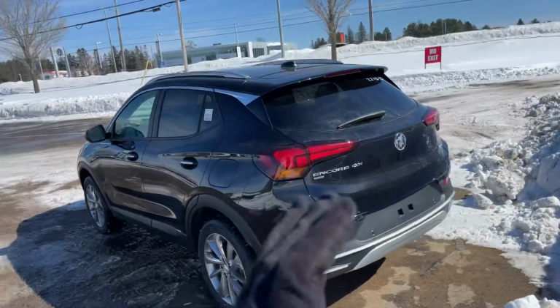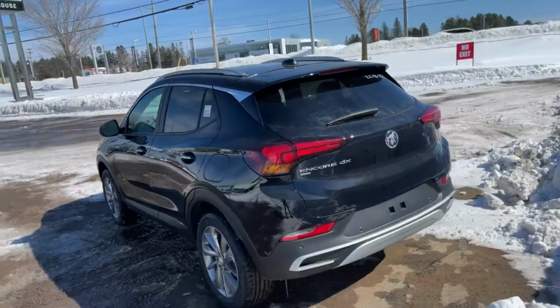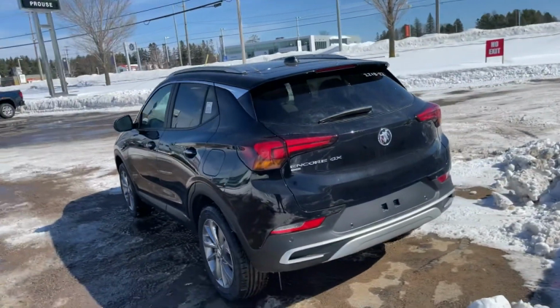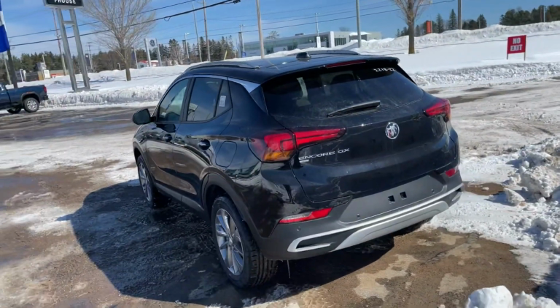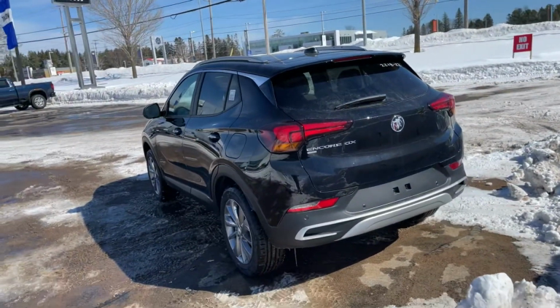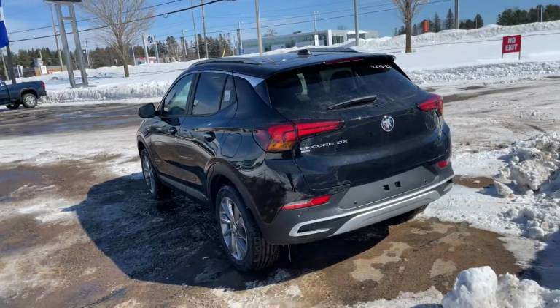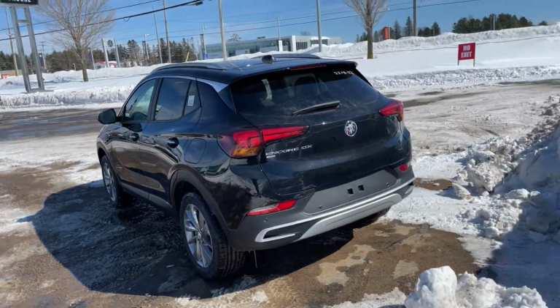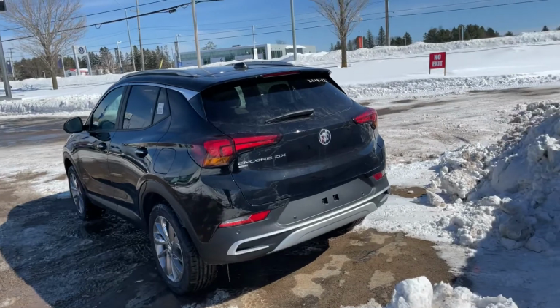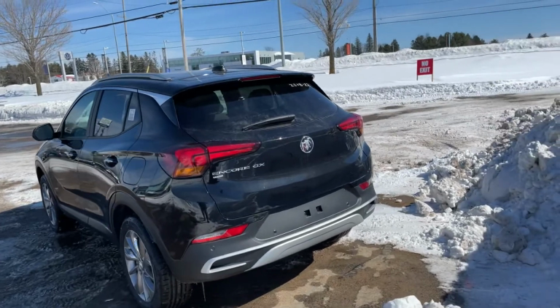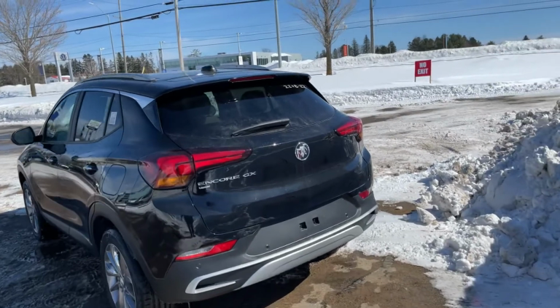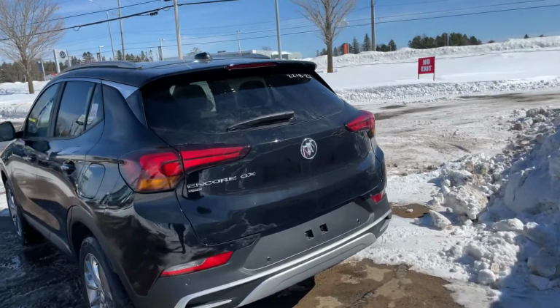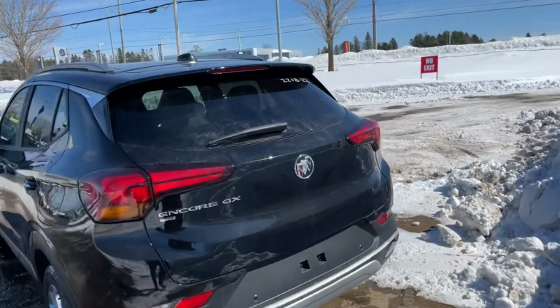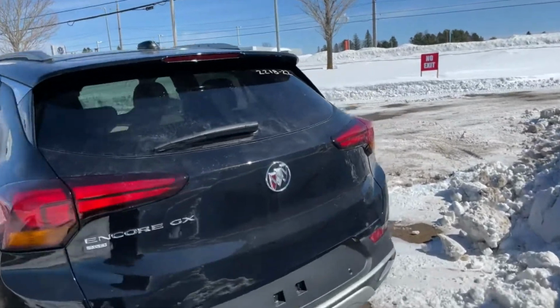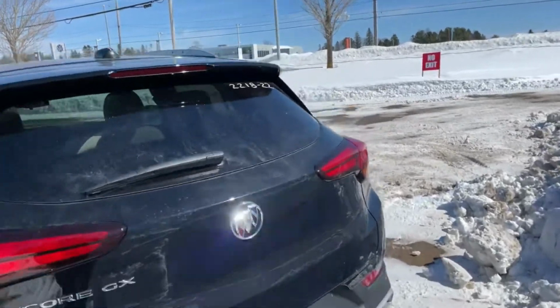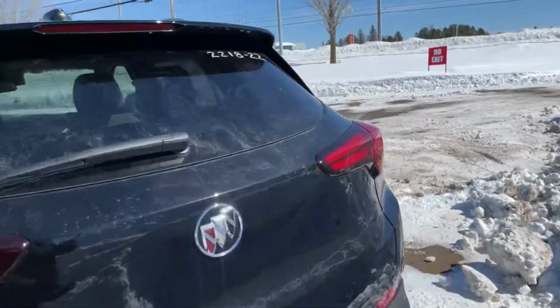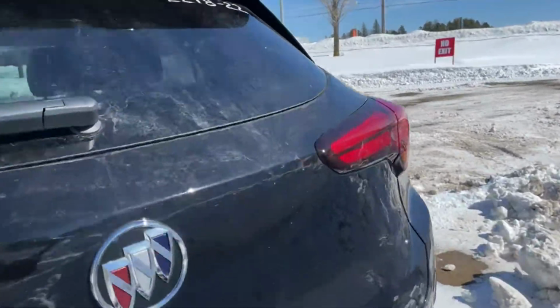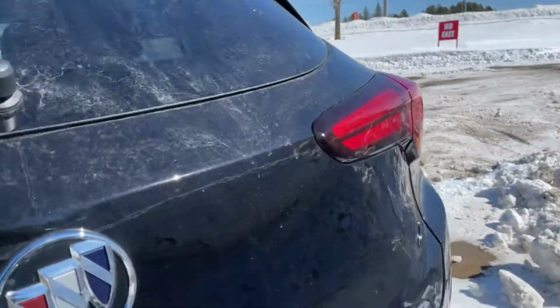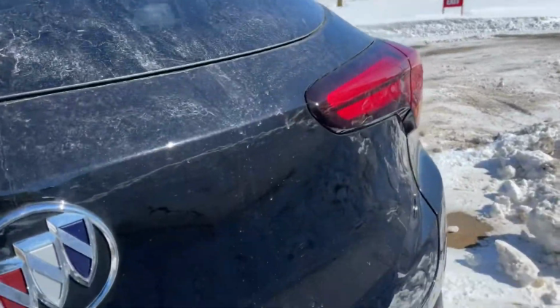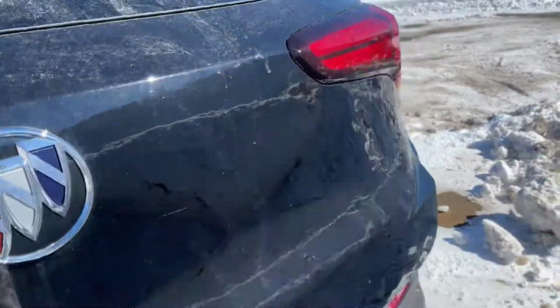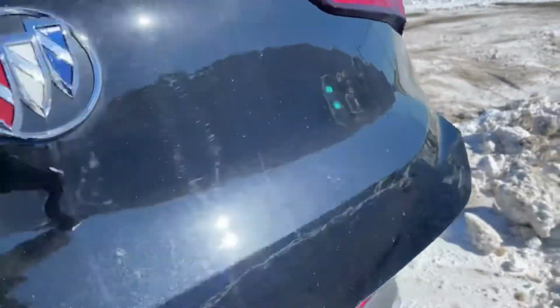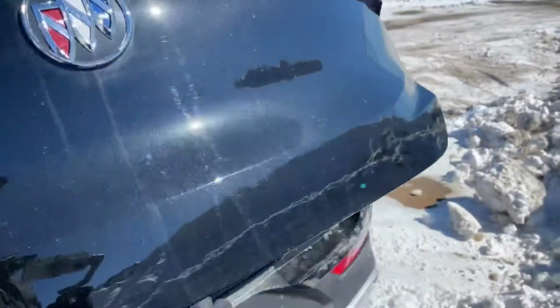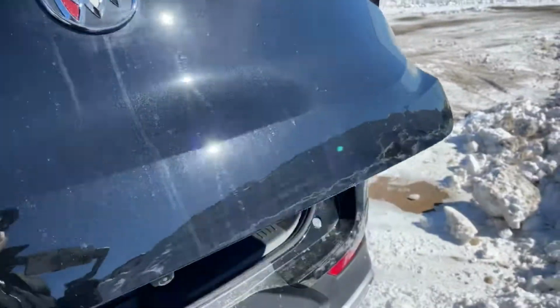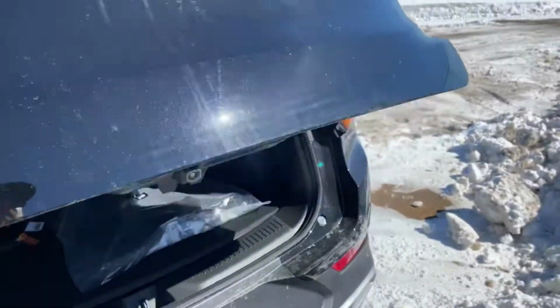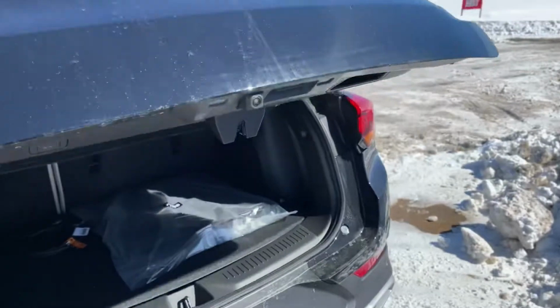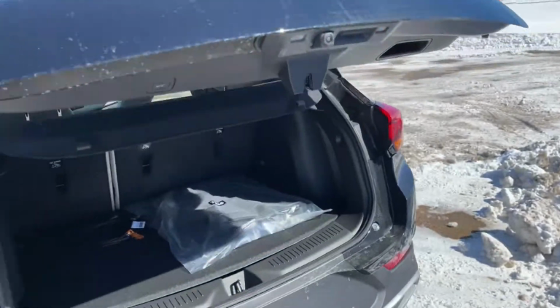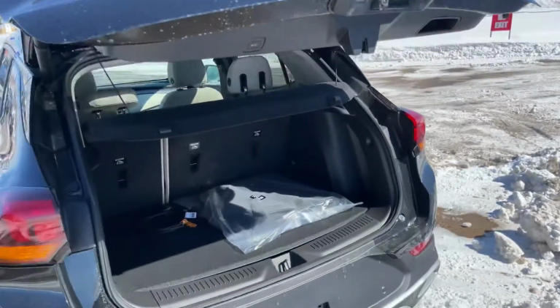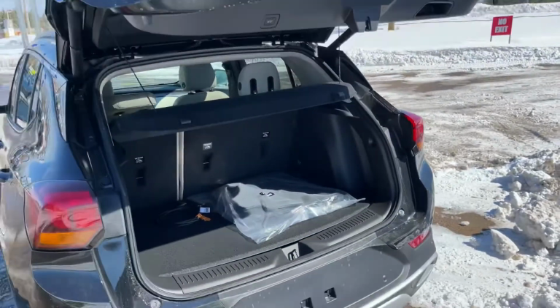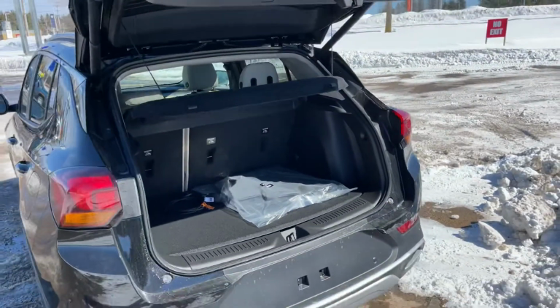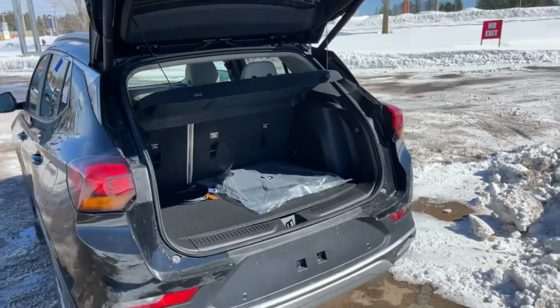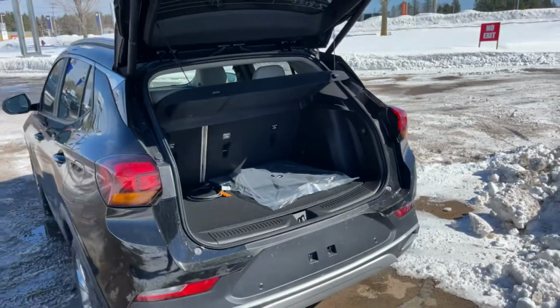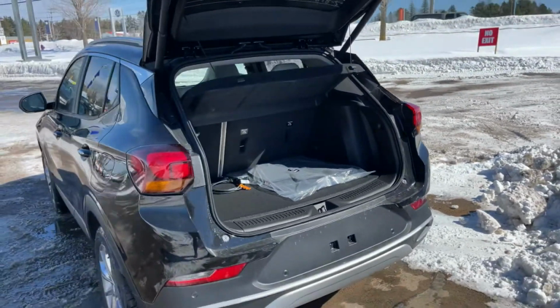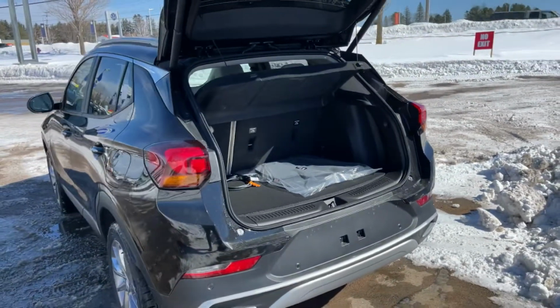All-wheel drive on this one. The capabilities are great because it's easy to park and easy to maneuver. You have a little bit better visibility because it's a bit higher, which is really nice.